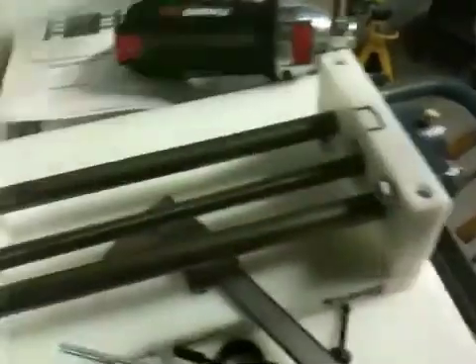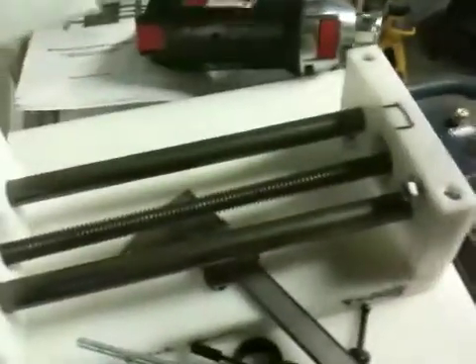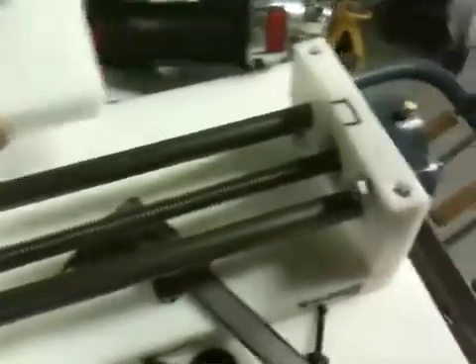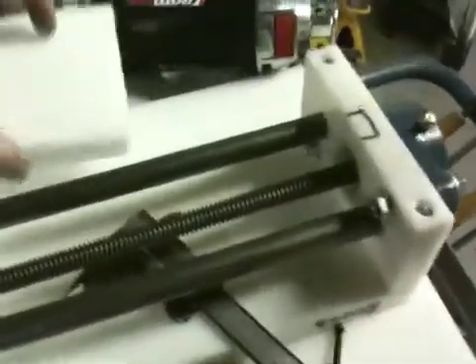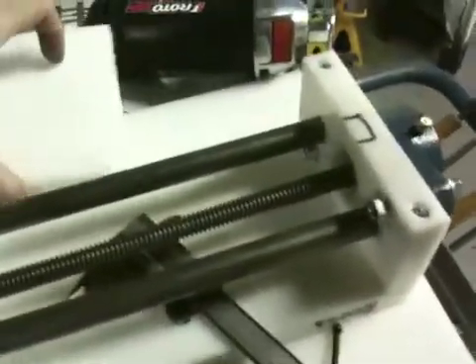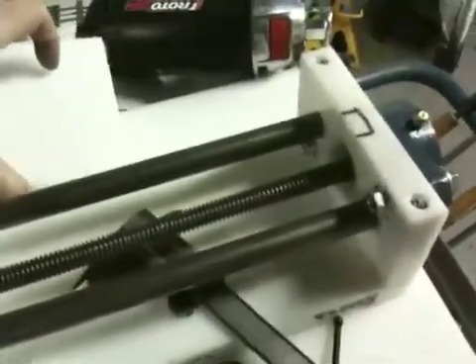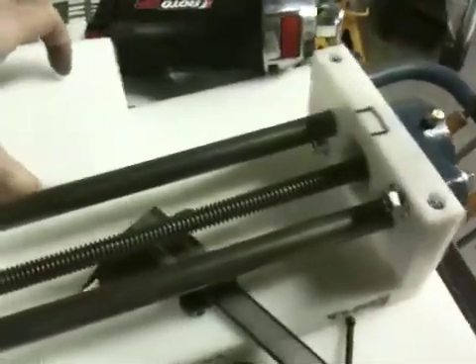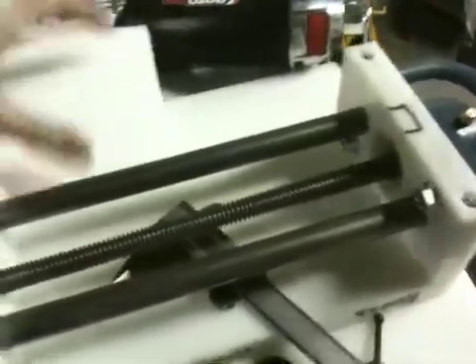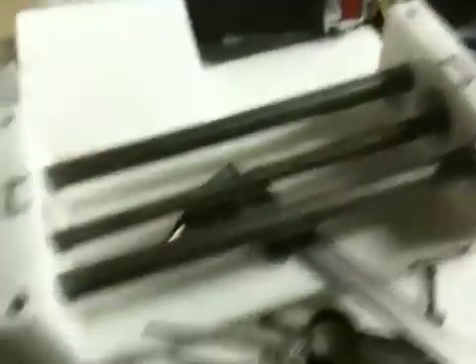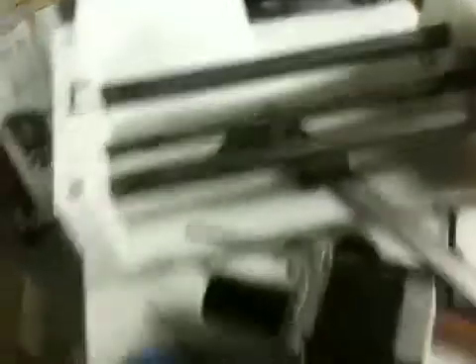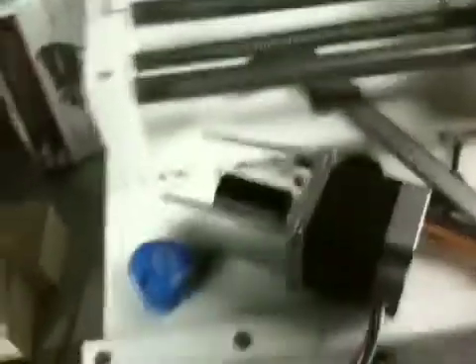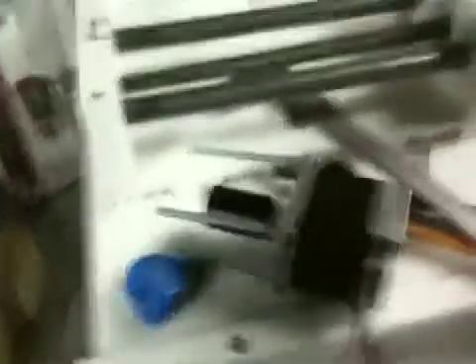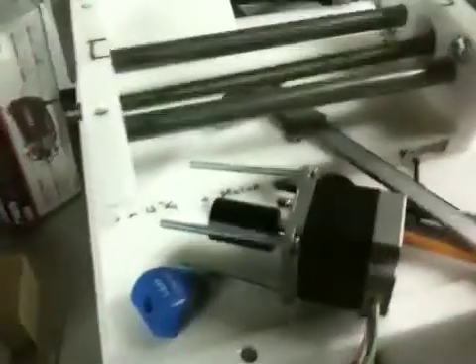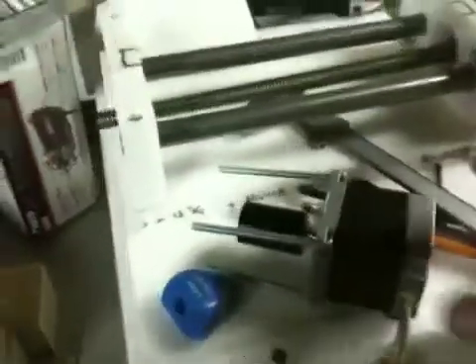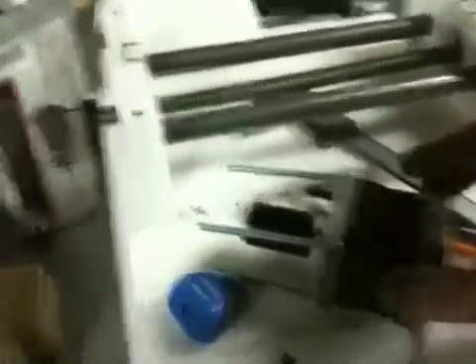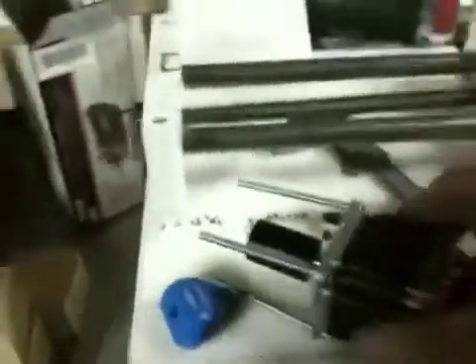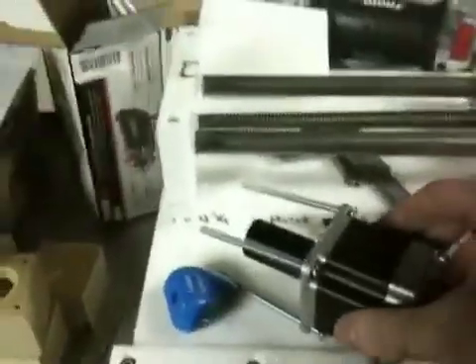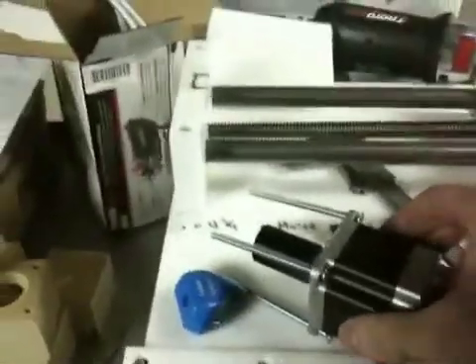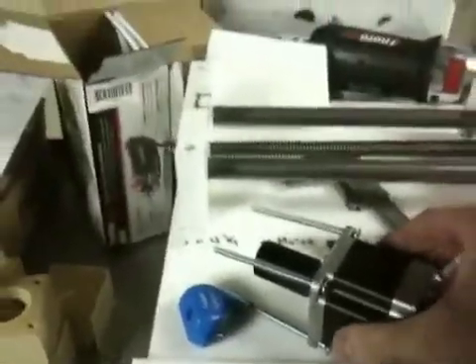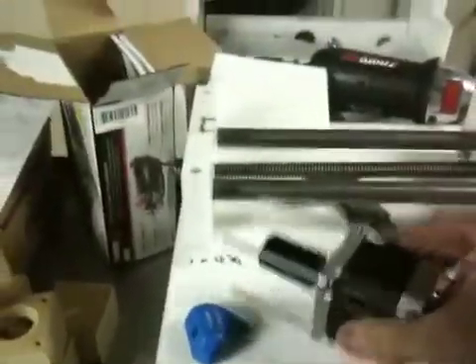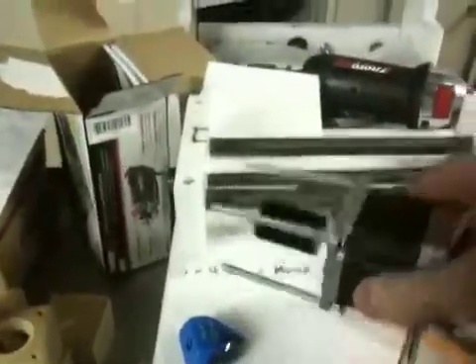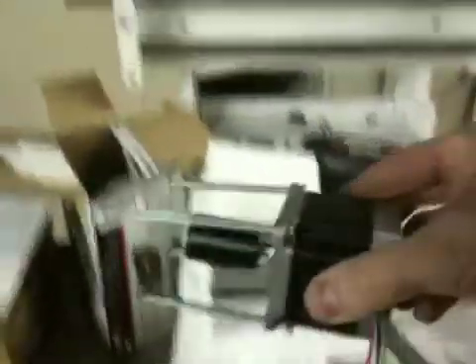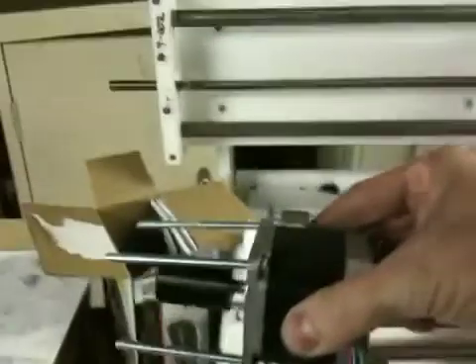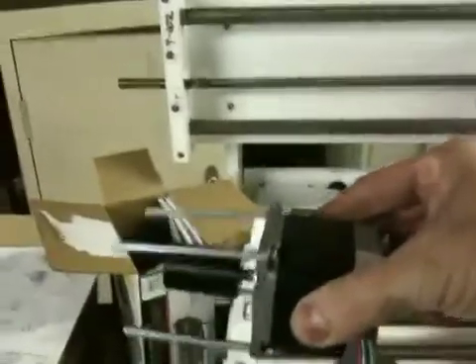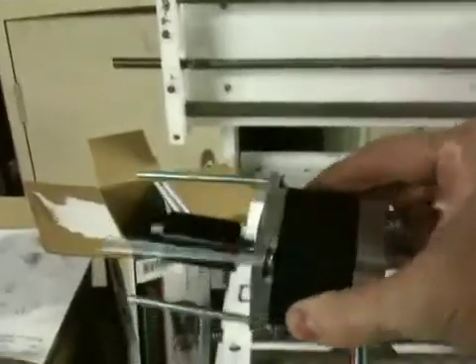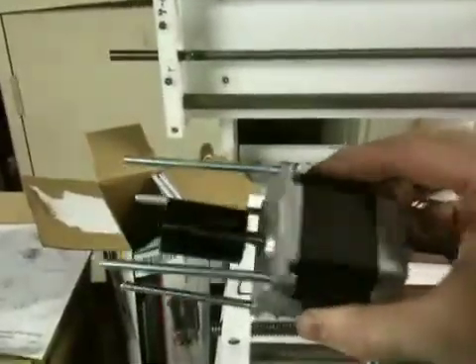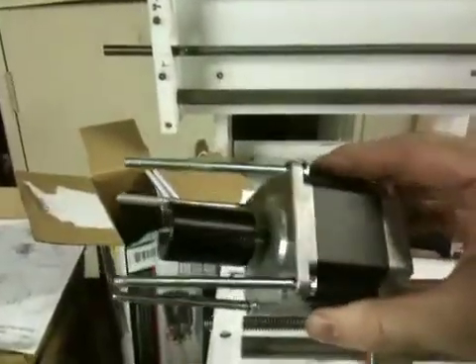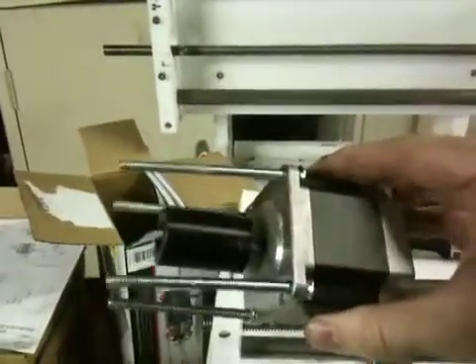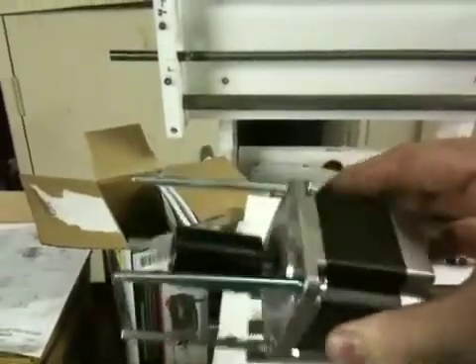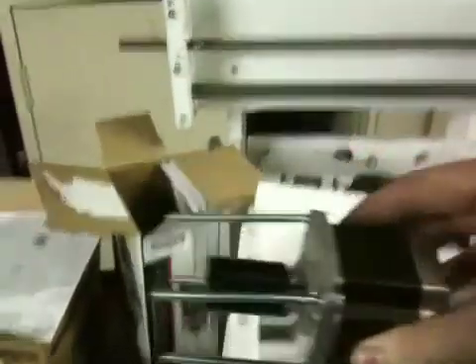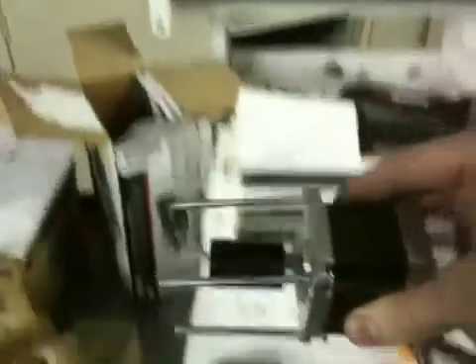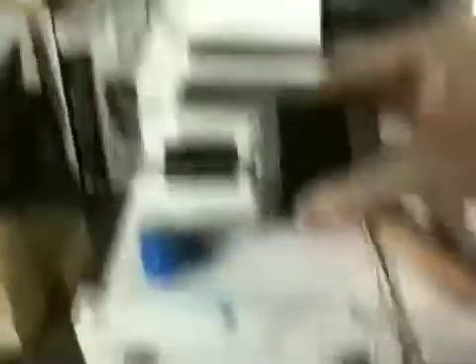What else have we got to update here? Stepper motor — I don't think we had the stepper motor in here last time. Here is our little stepper motor with the coupler attached to it.